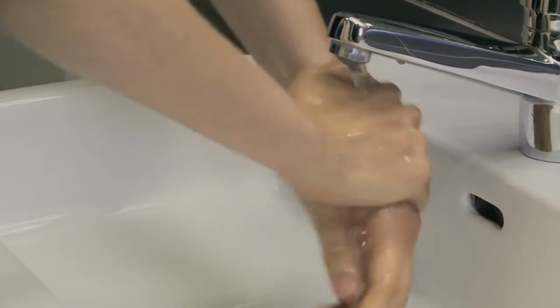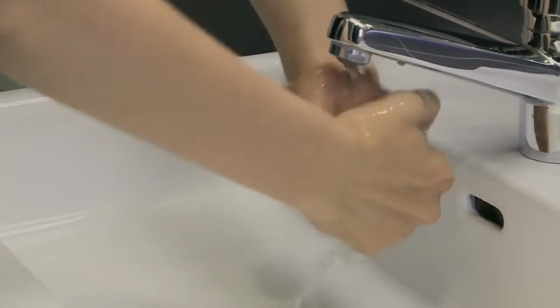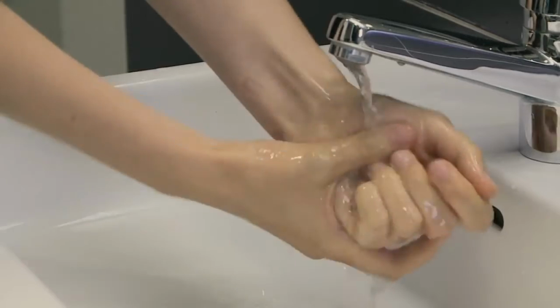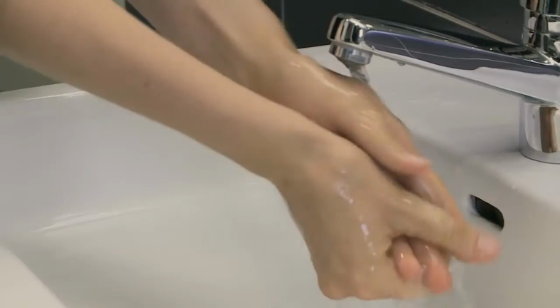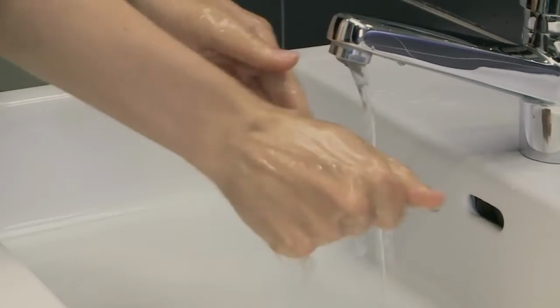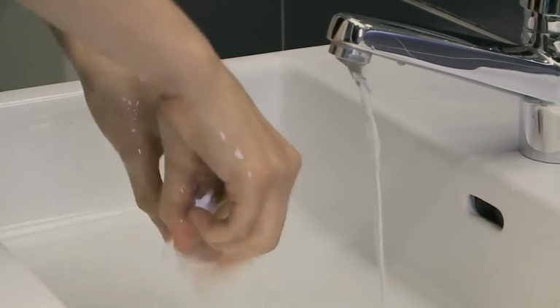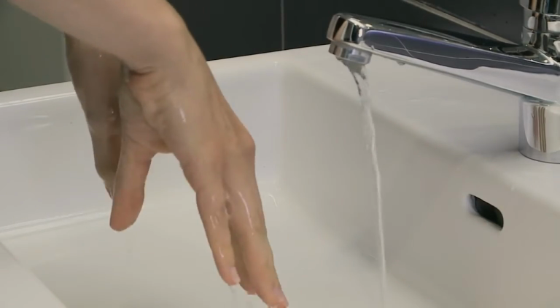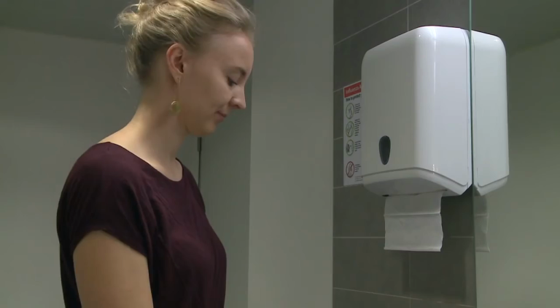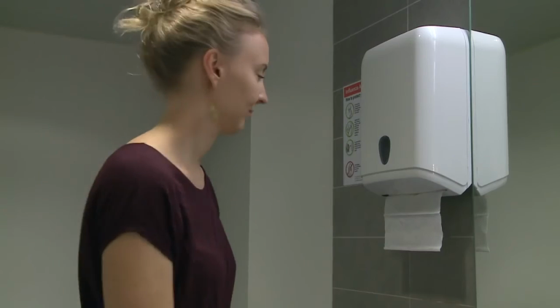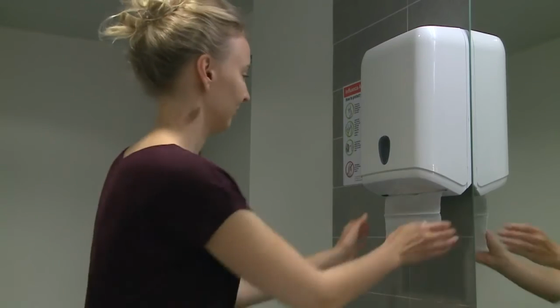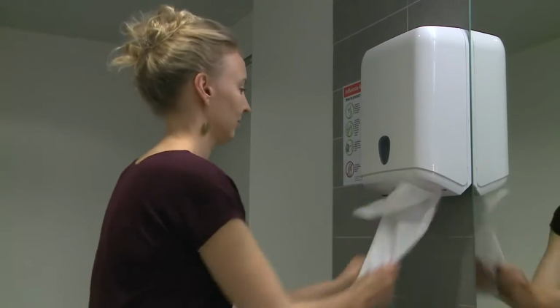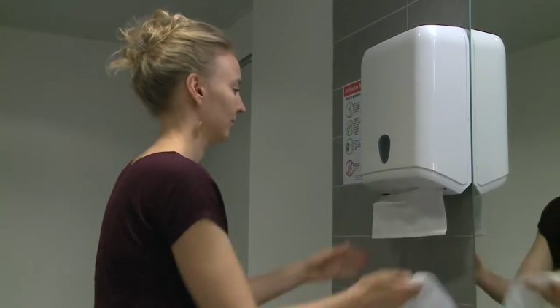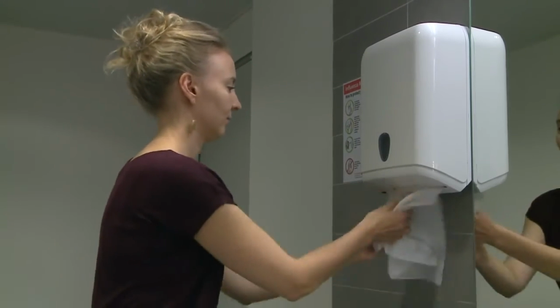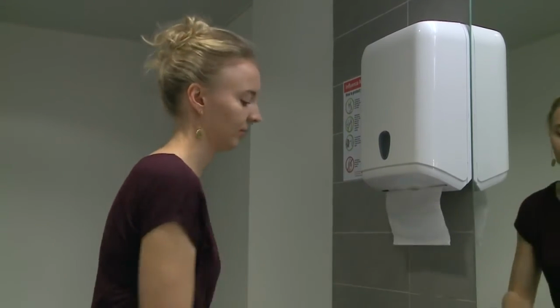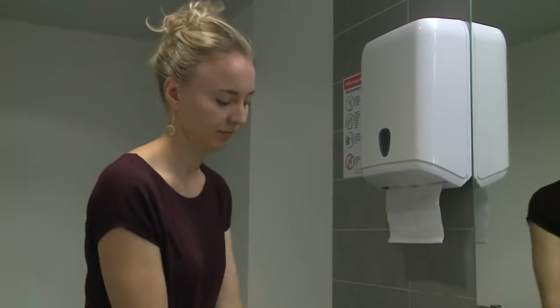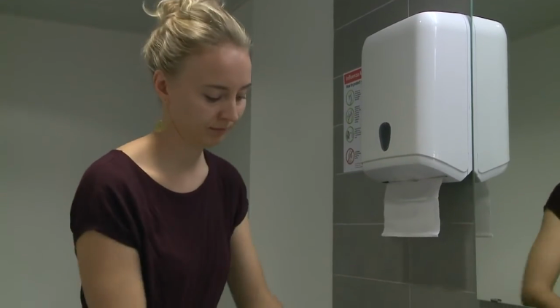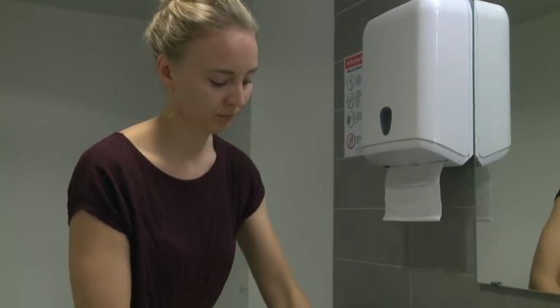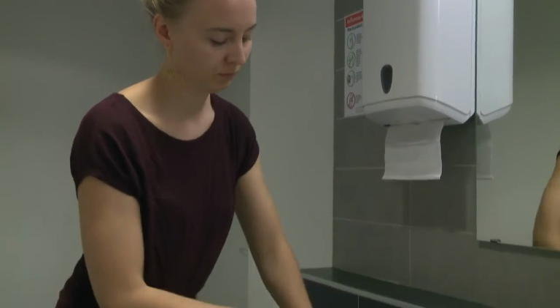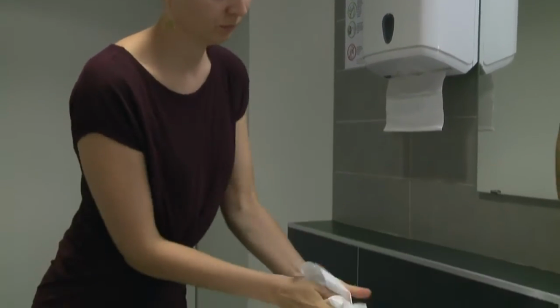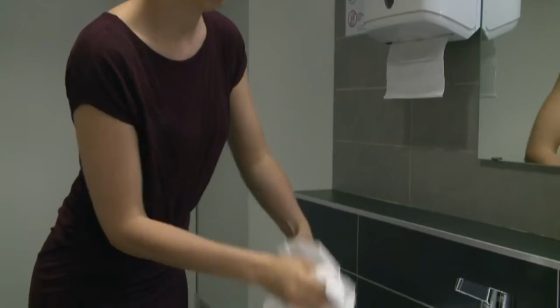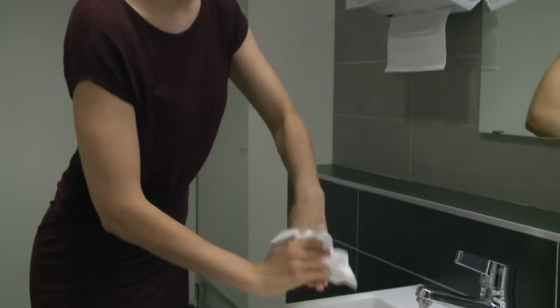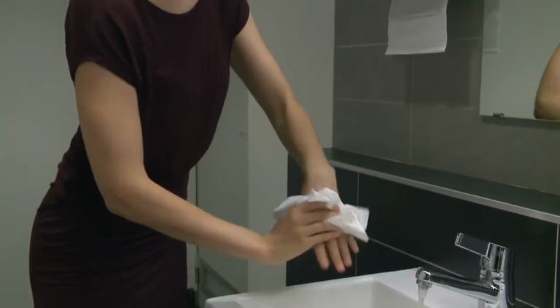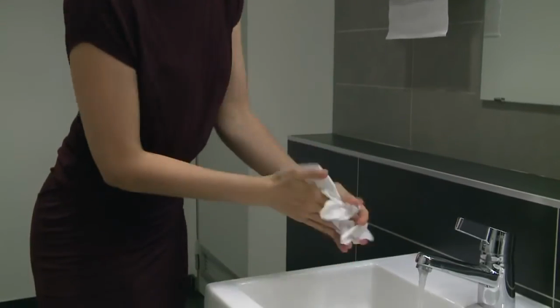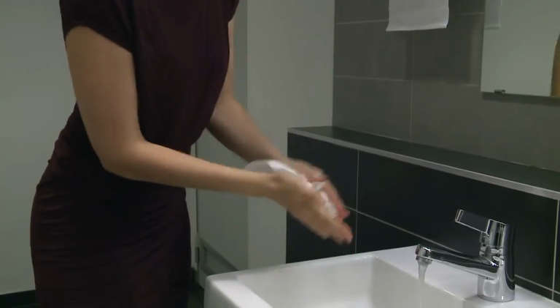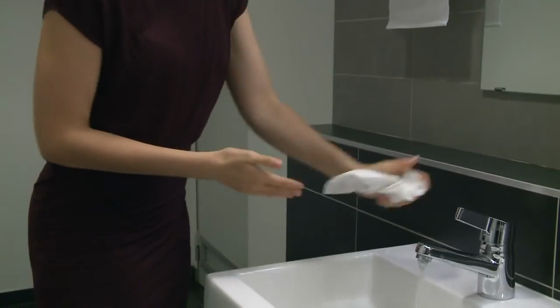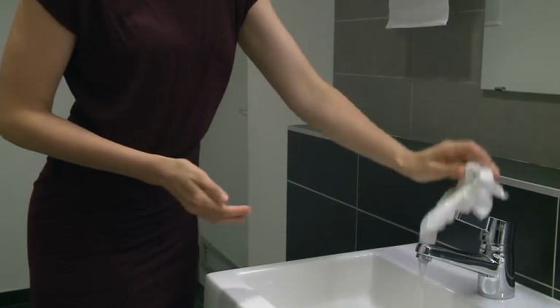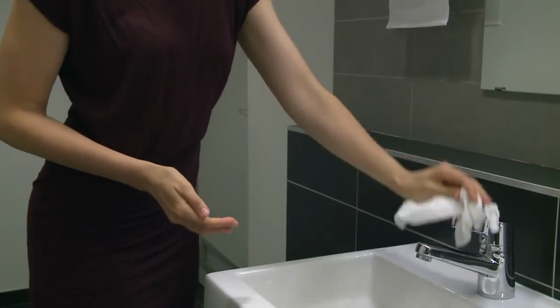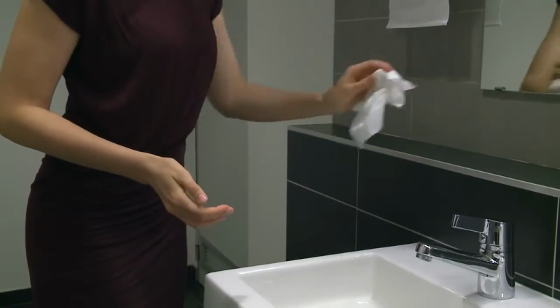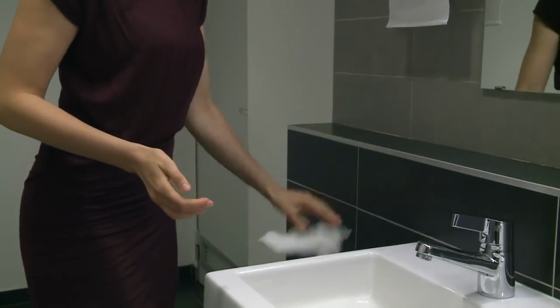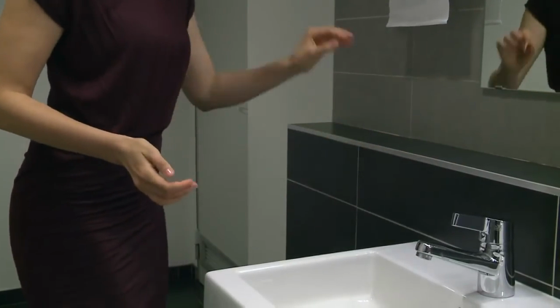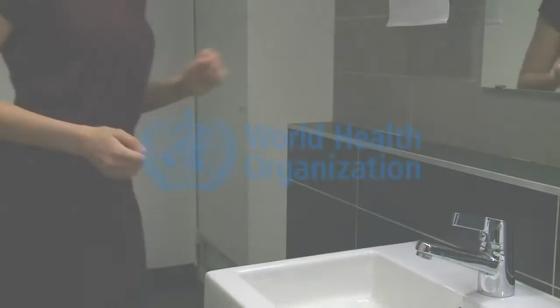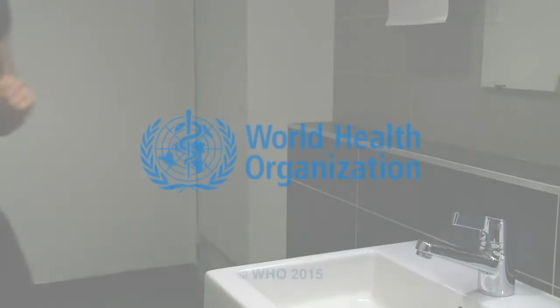Dry hands thoroughly with a single-use towel. If the tap is not elbow operated, use this towel to turn off the tap without touching it directly. Your hands are now clean and safe.